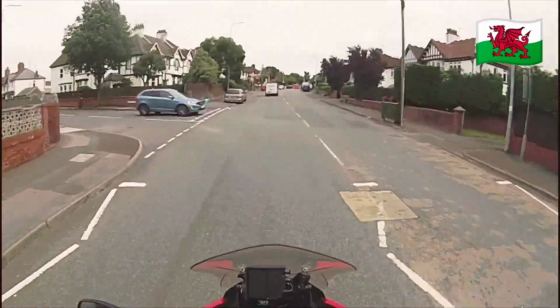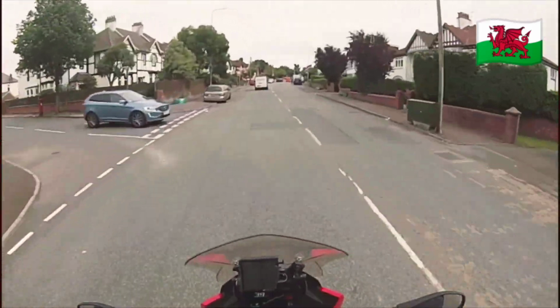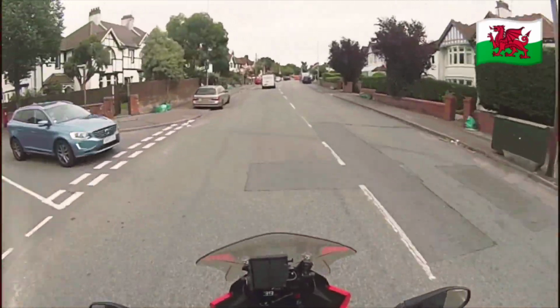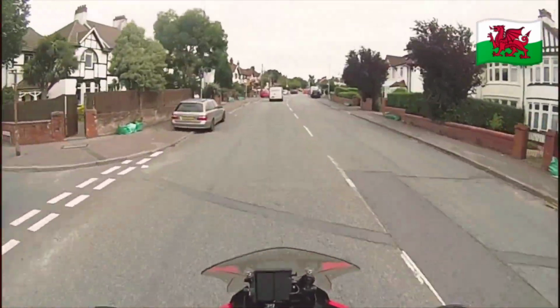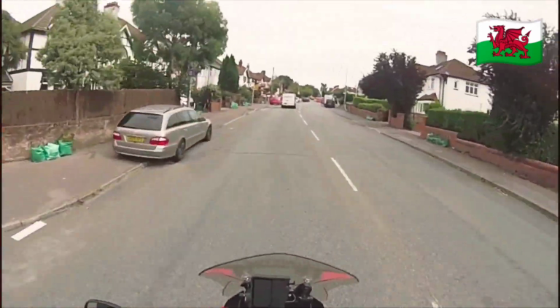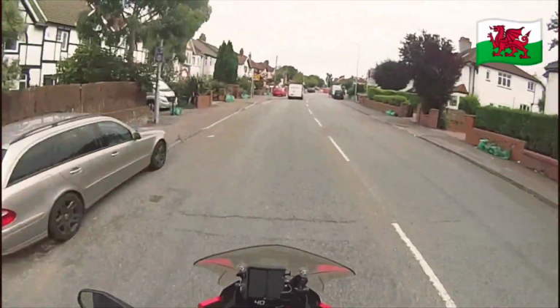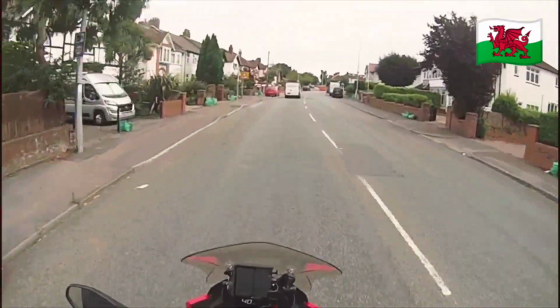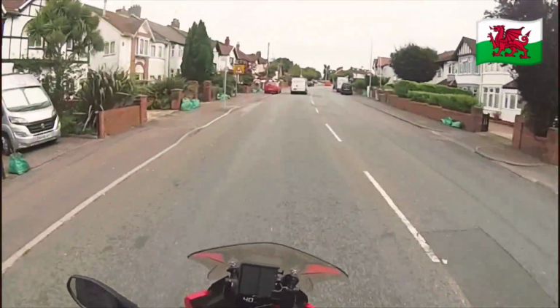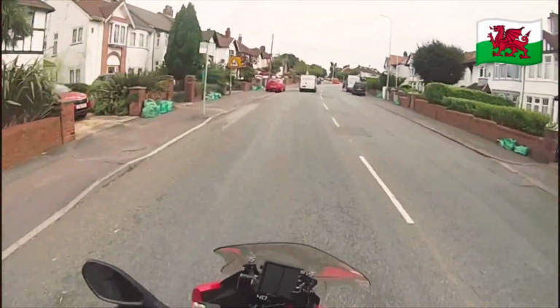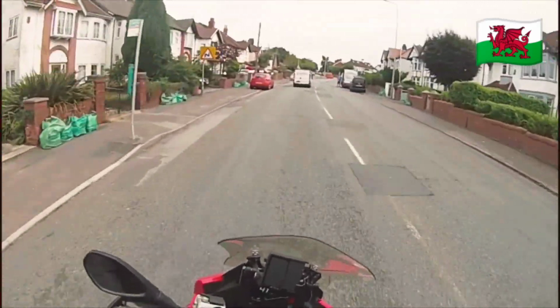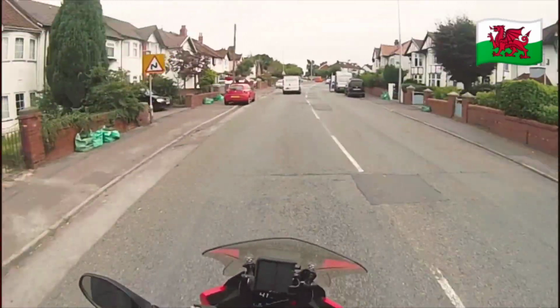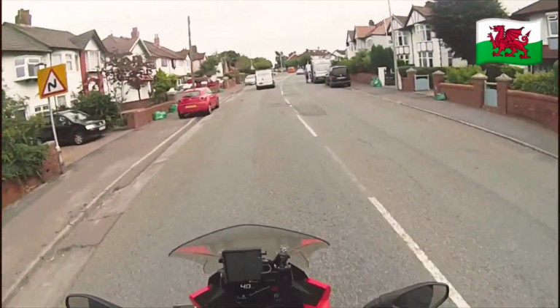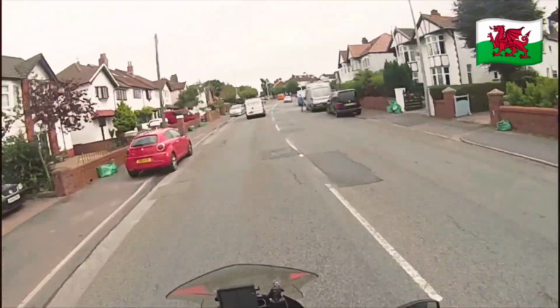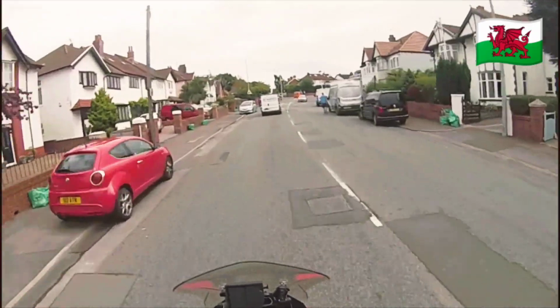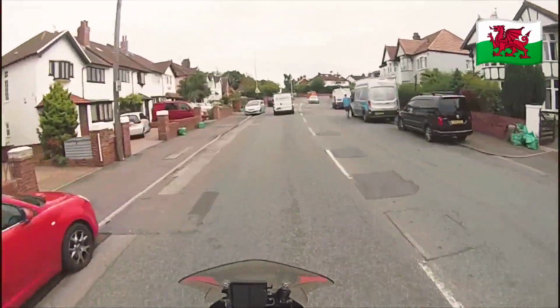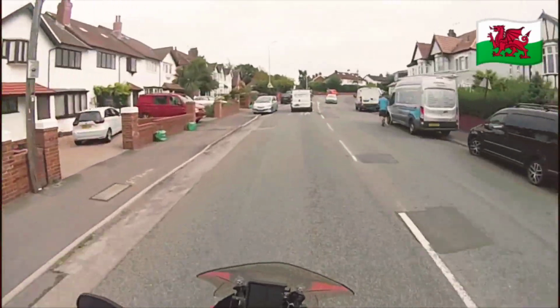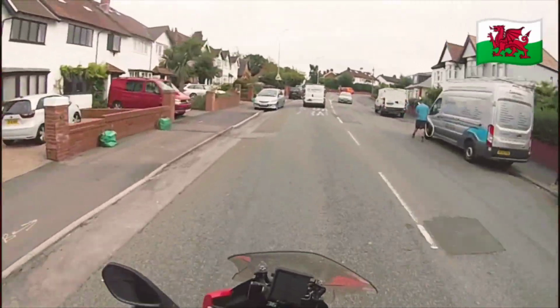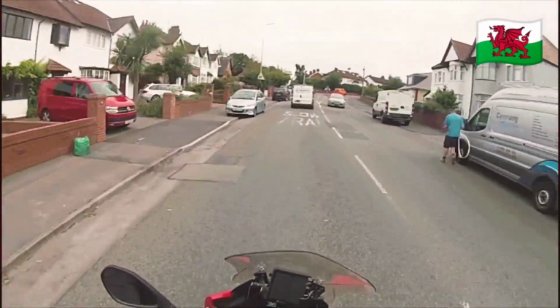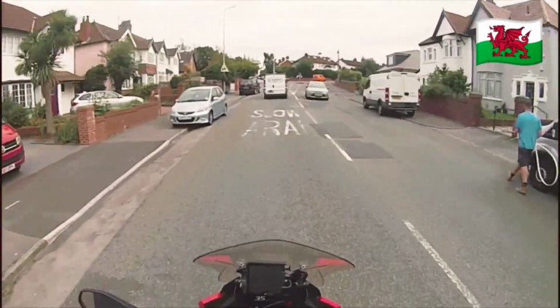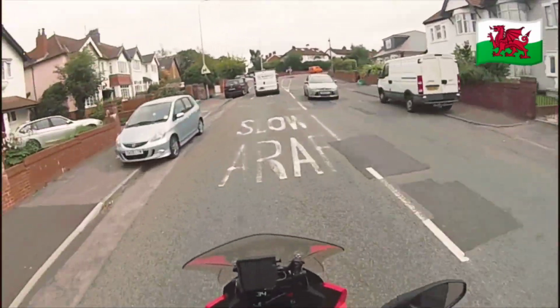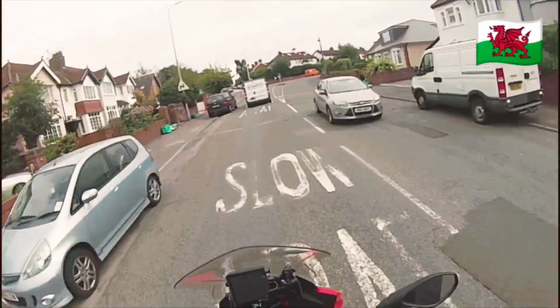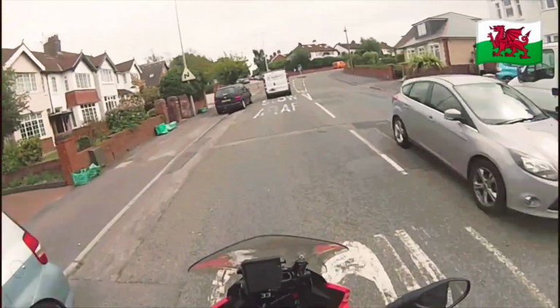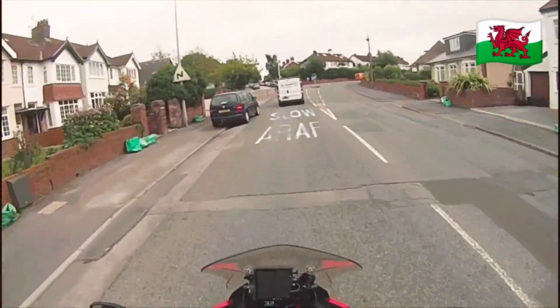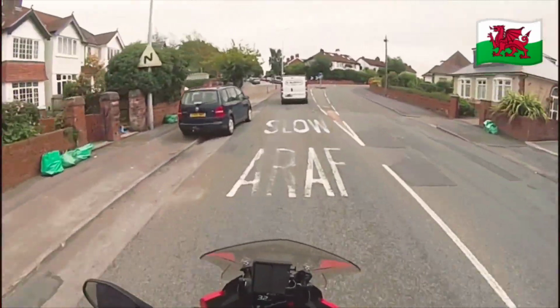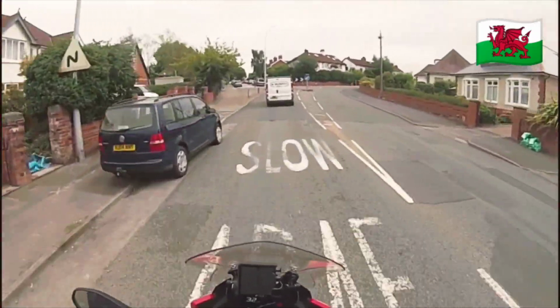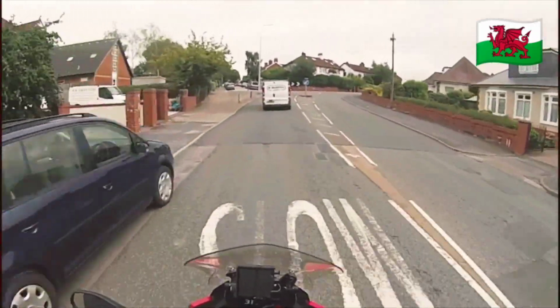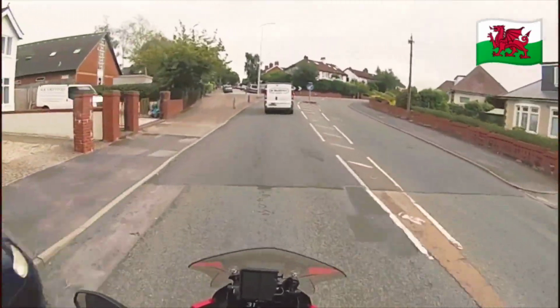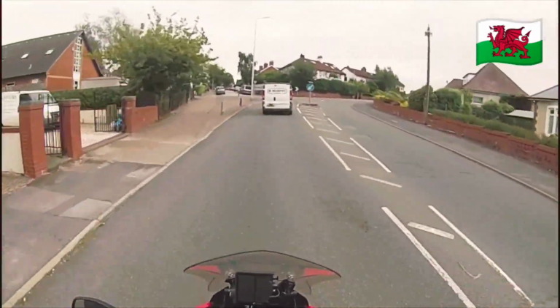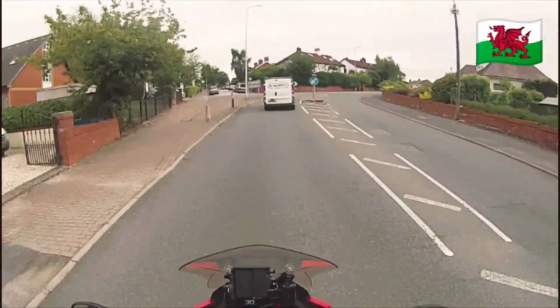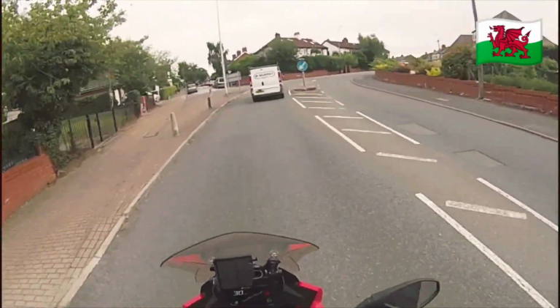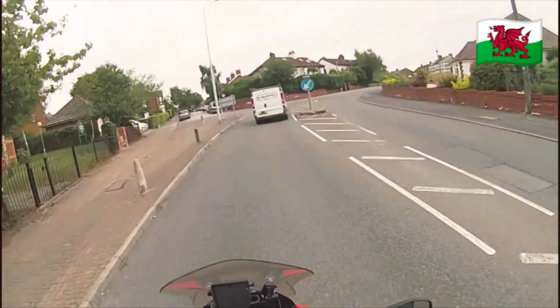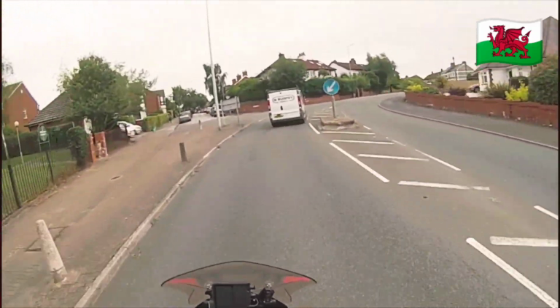It's very maneuverable — you can throw it into the bends easily if you're confident that it will go around the bend at speed.